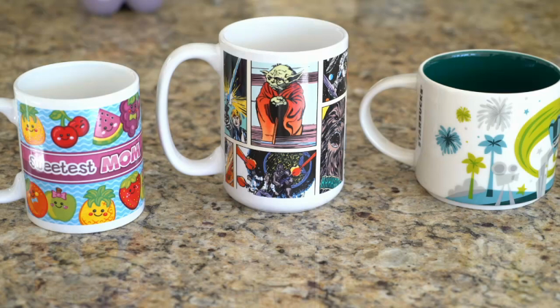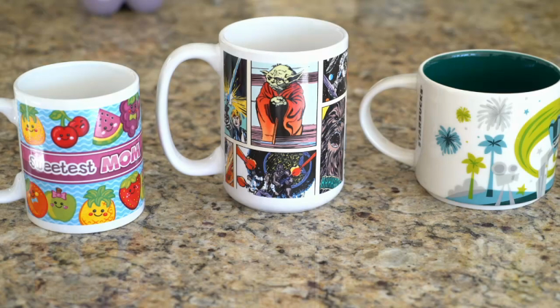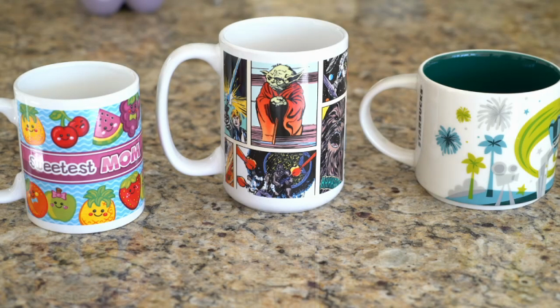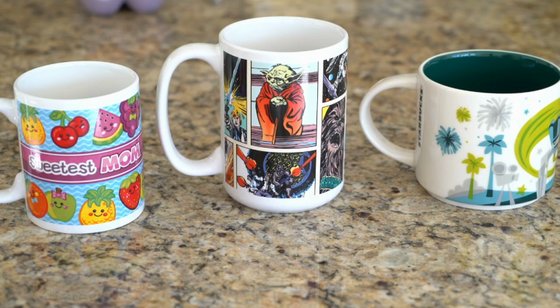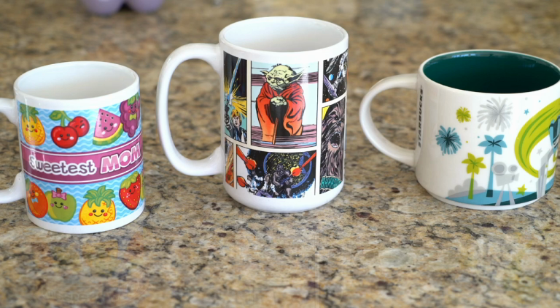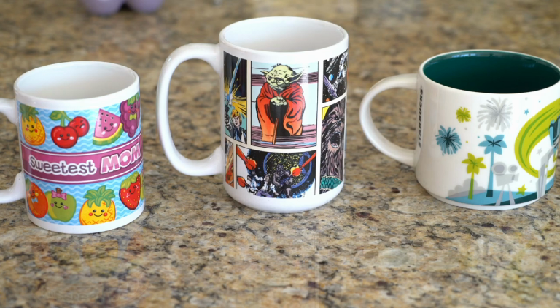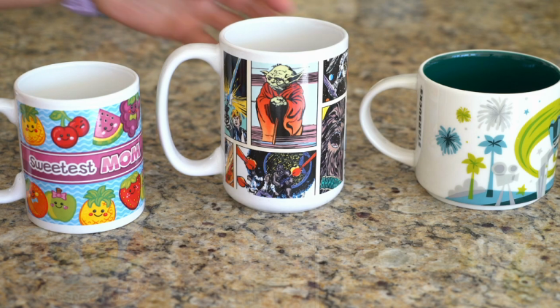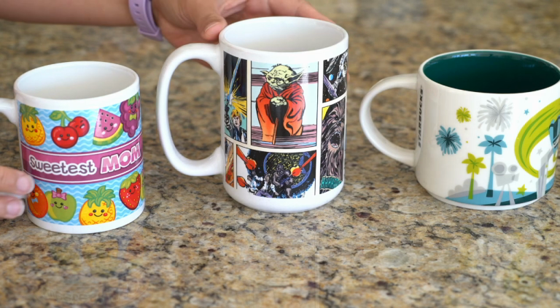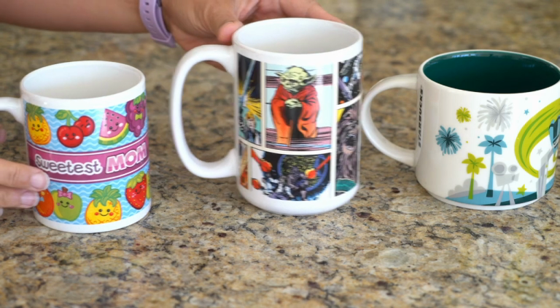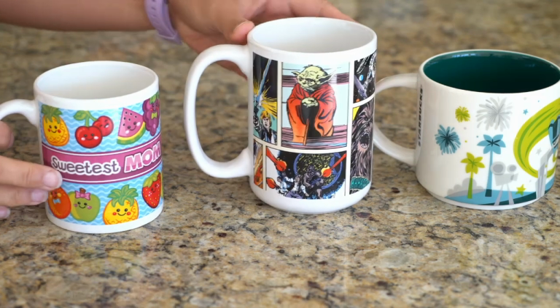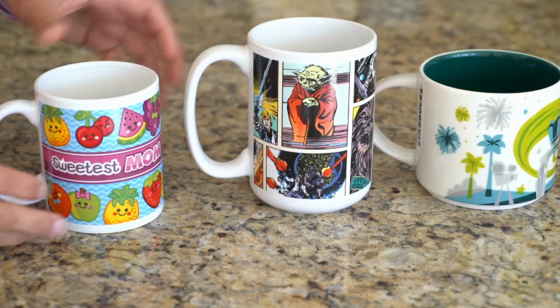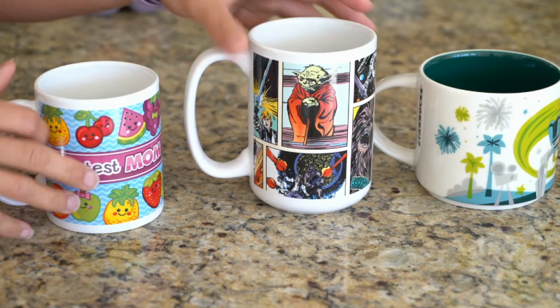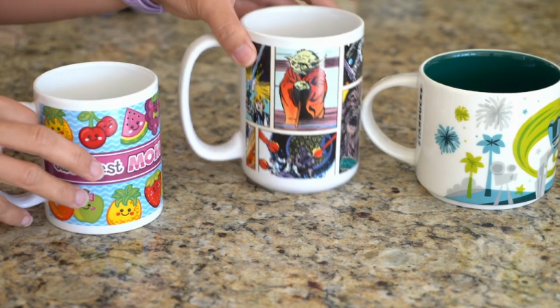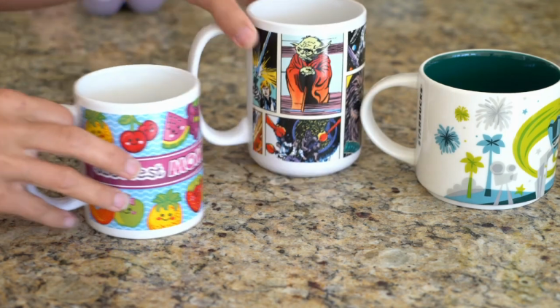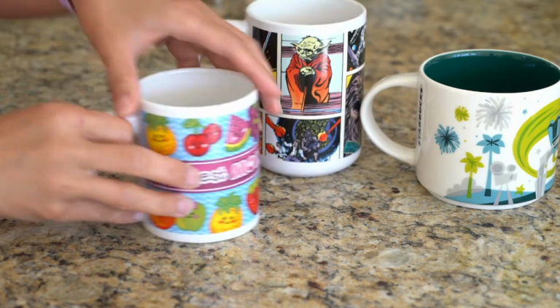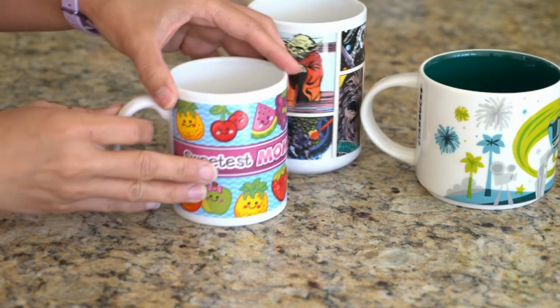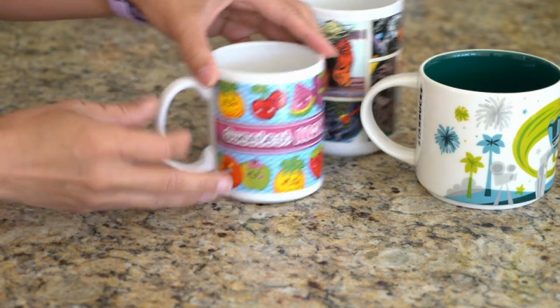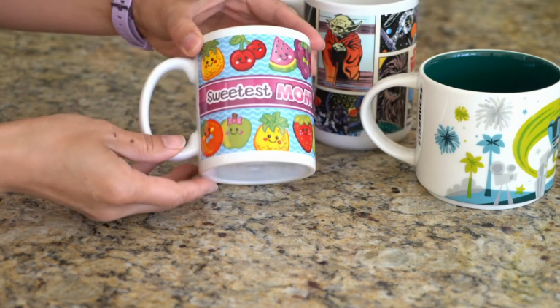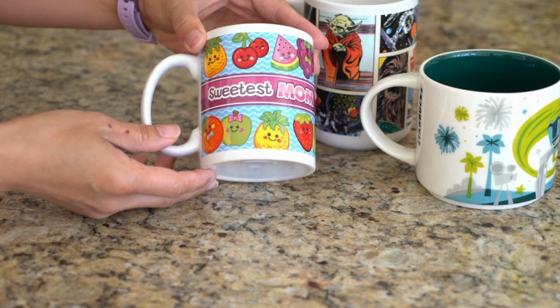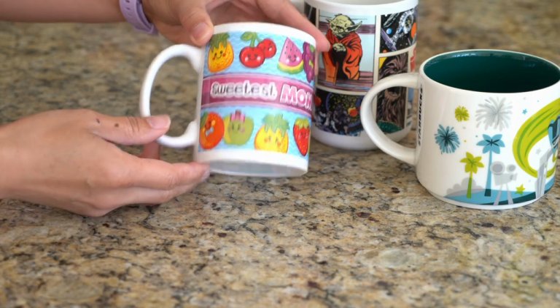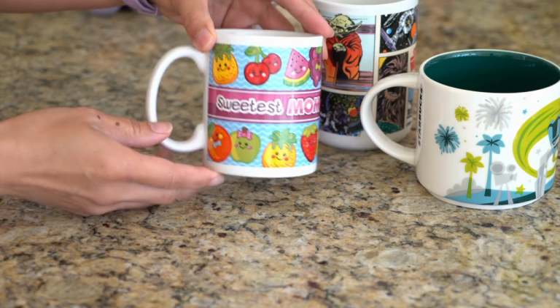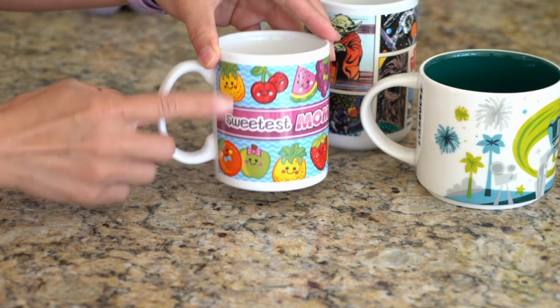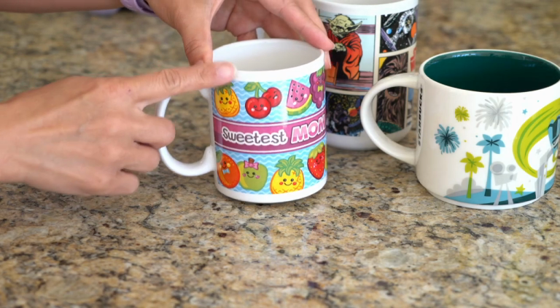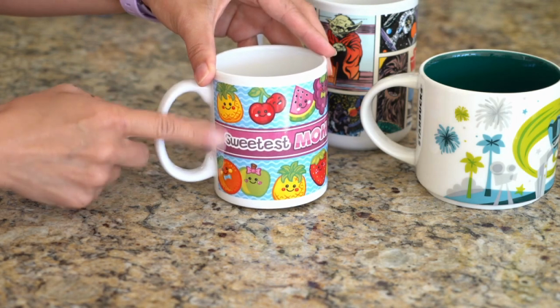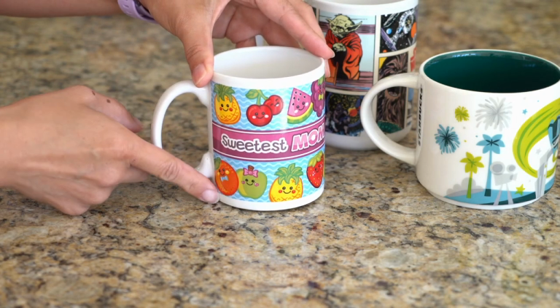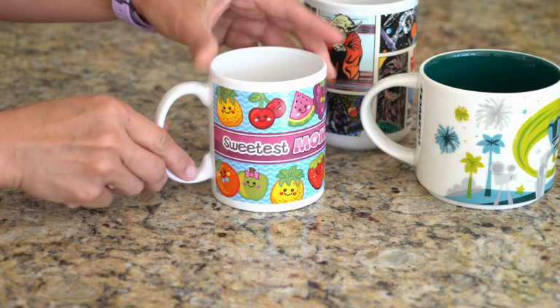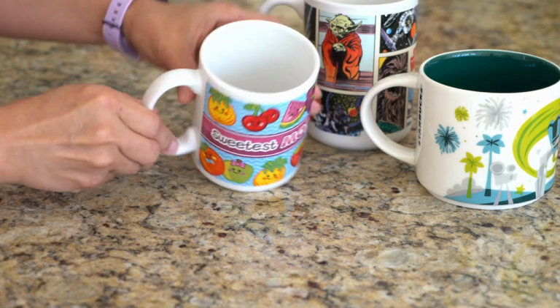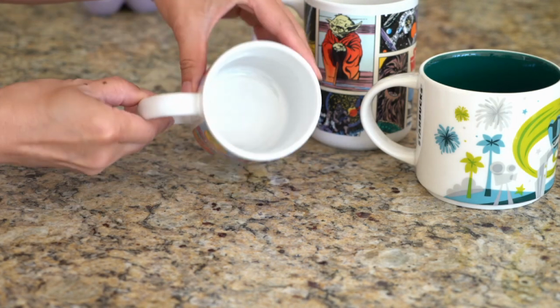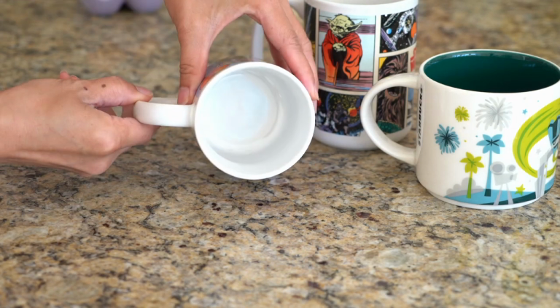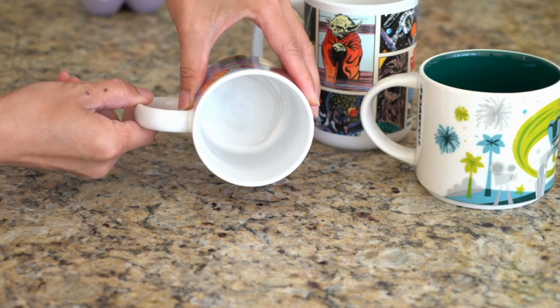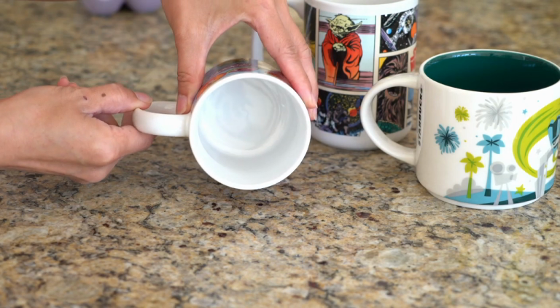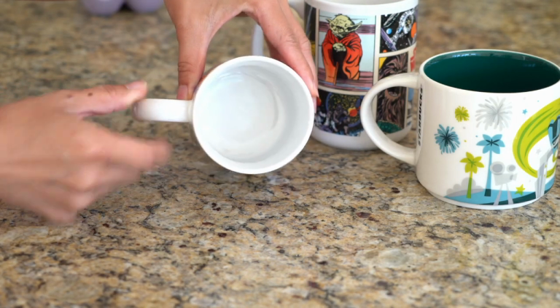First, we will need to select our microwave-safe coffee mugs. That's right, this bread is made in the microwave in a coffee mug. Just make sure your mug has a straight side so your bread comes out in uniform shapes.